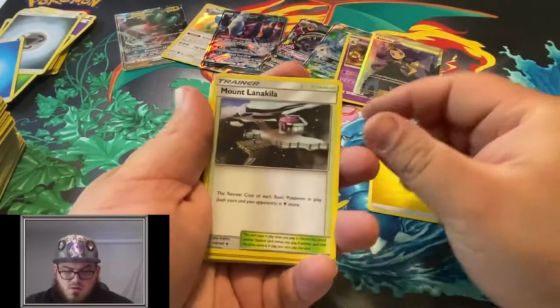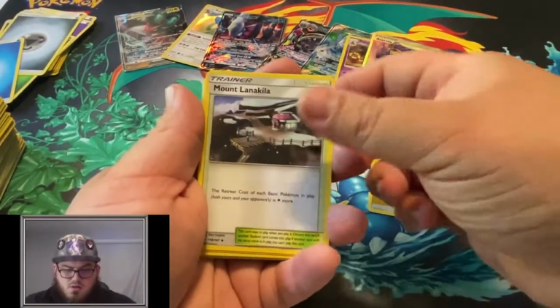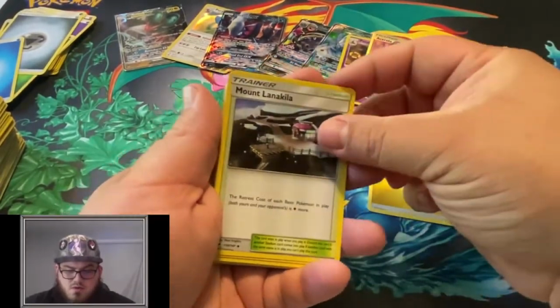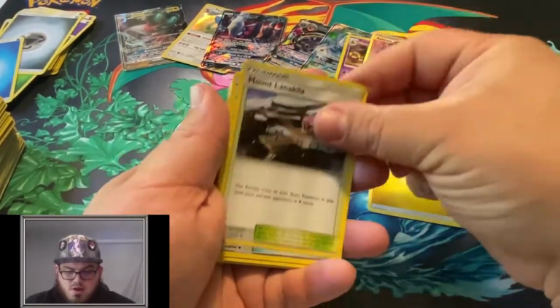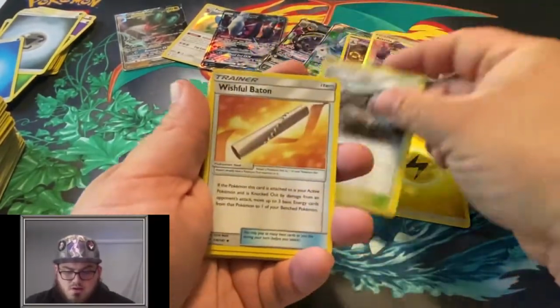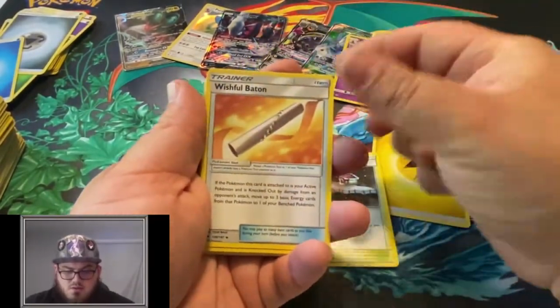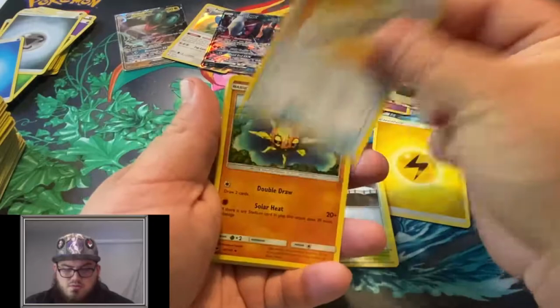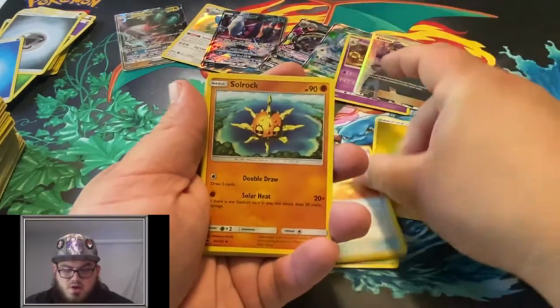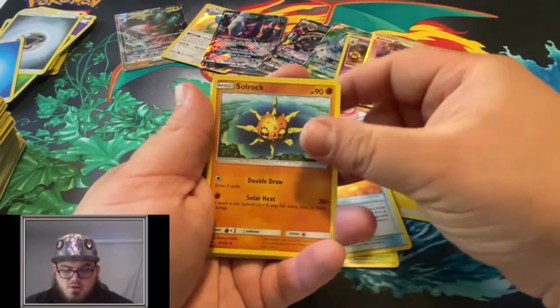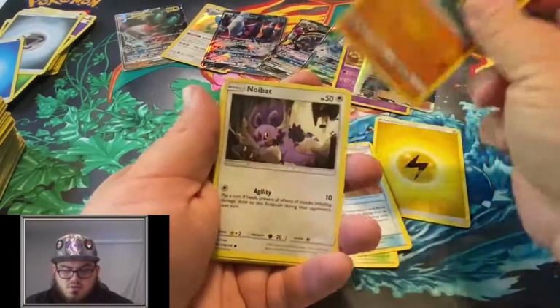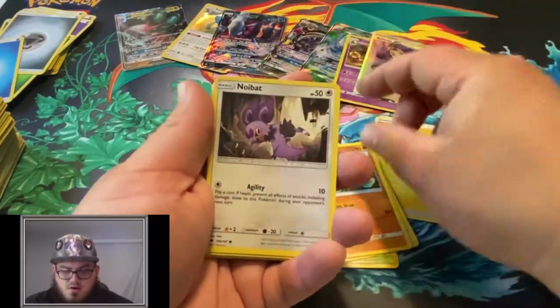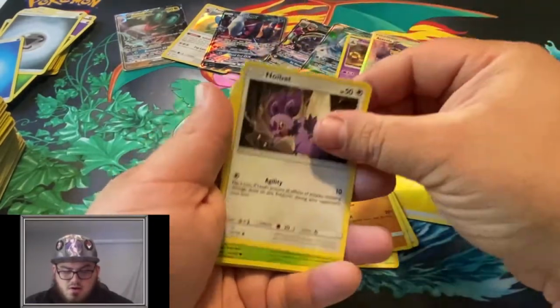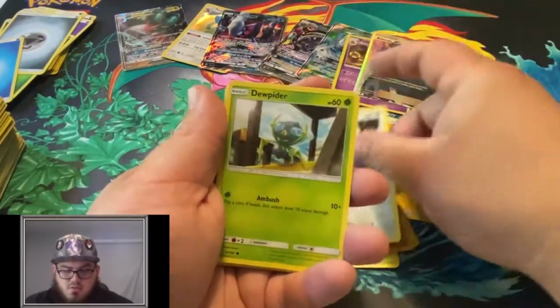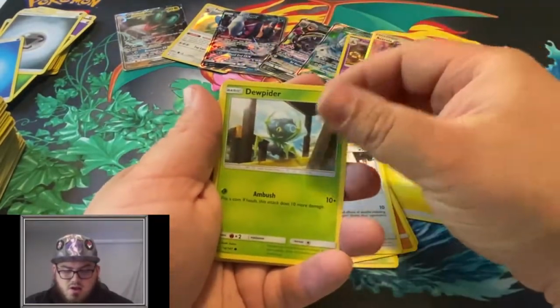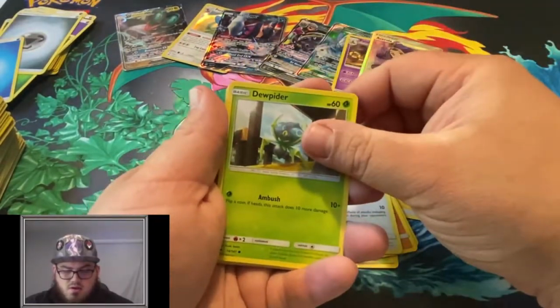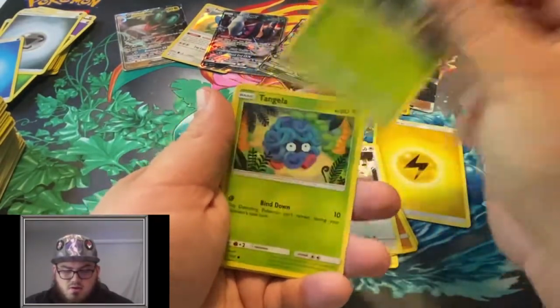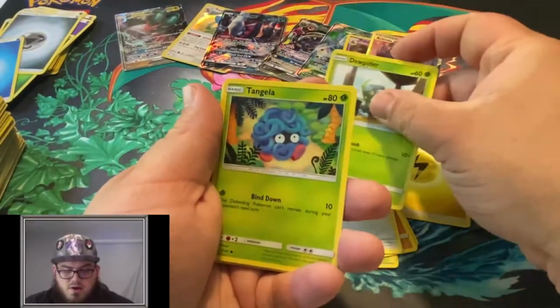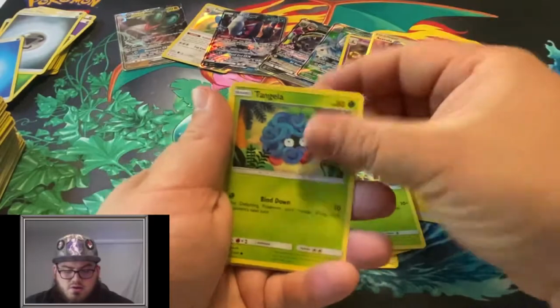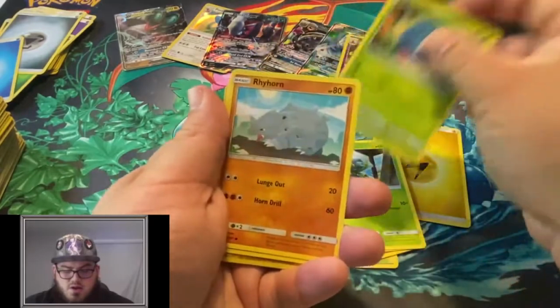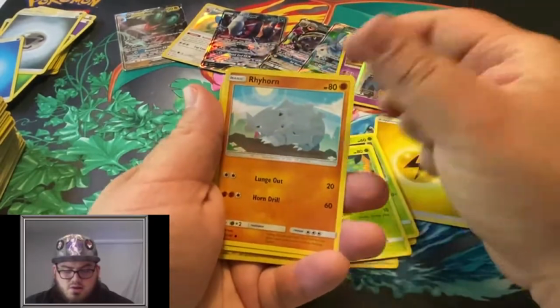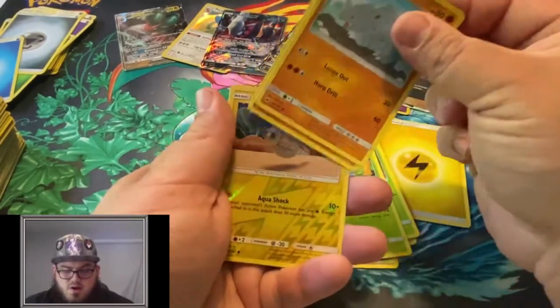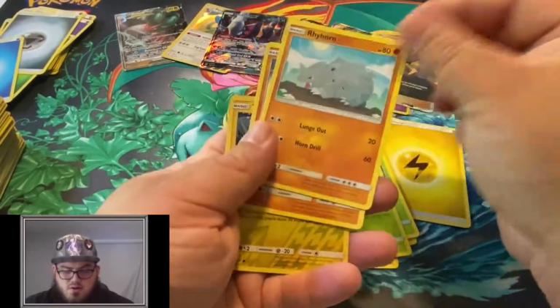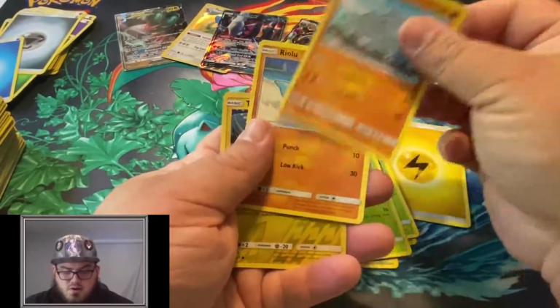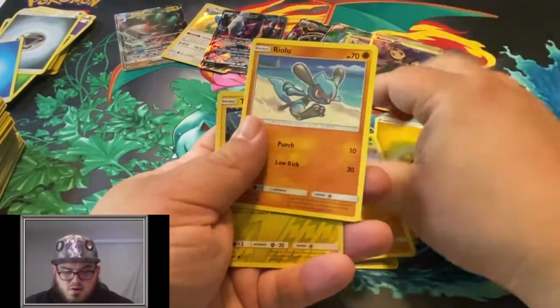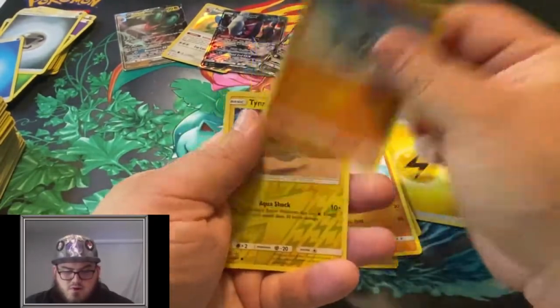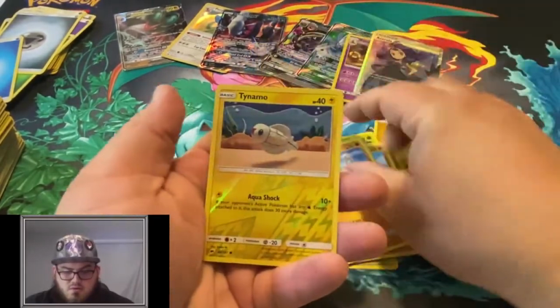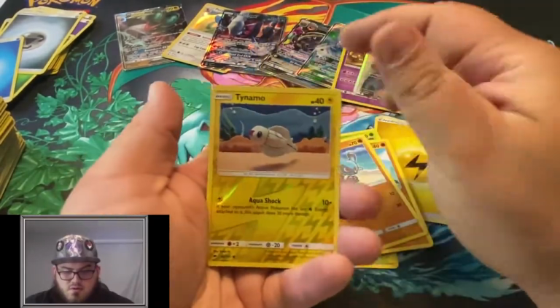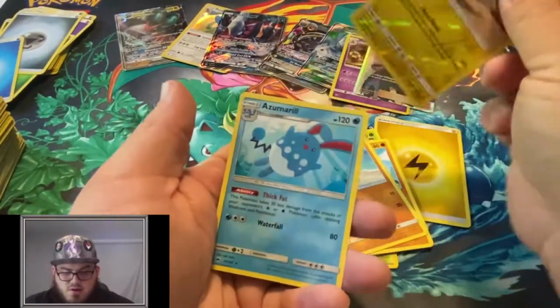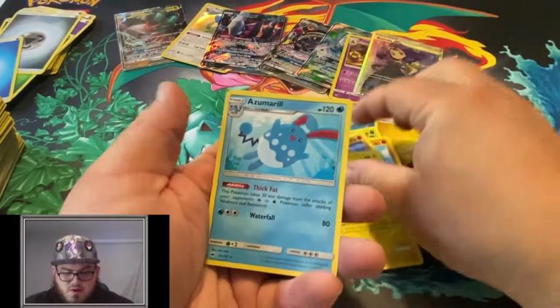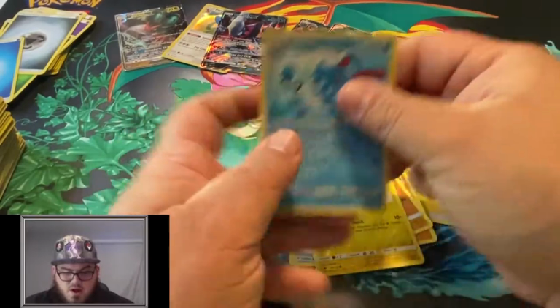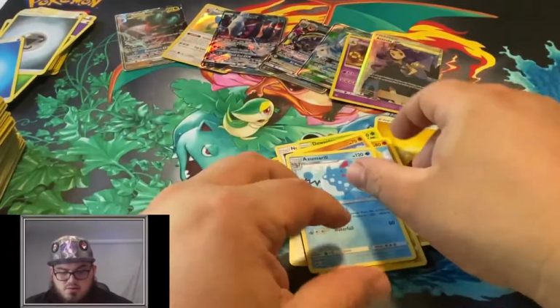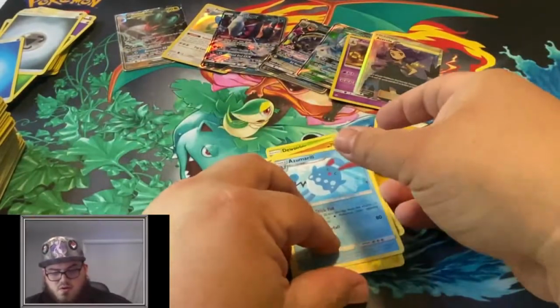Mount Lanakilla, Wishful Baton, Solrock, Noibat, Dewpider, Tangela, Rhyhorn, Rhydon, a Reverse Vikavolt, and an Azumarill.